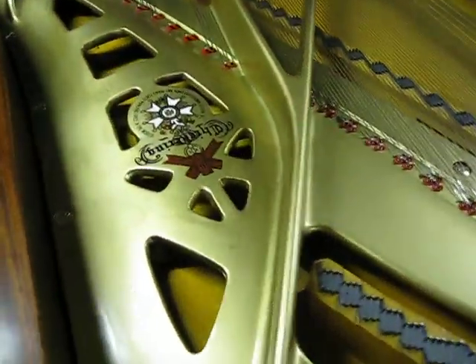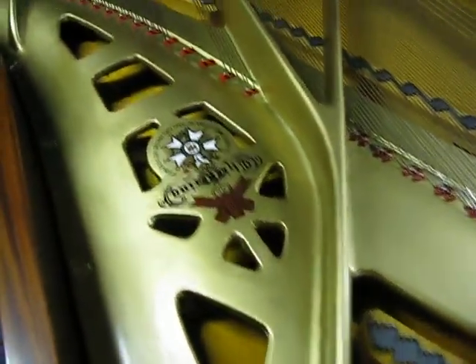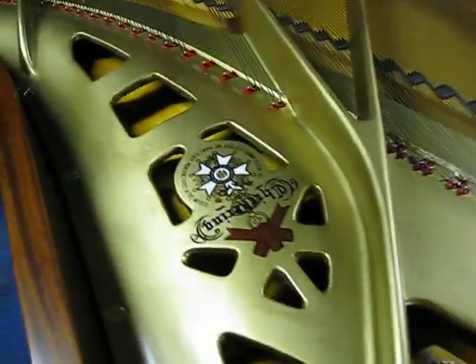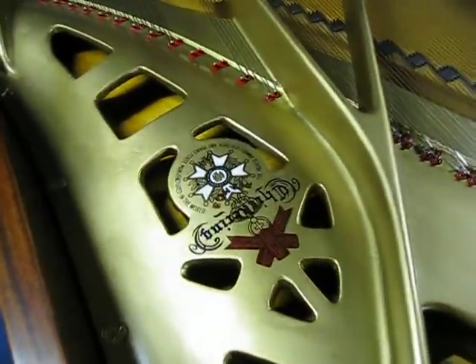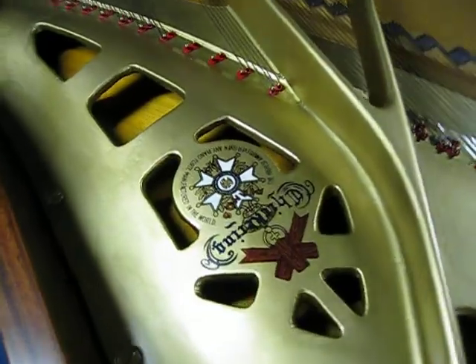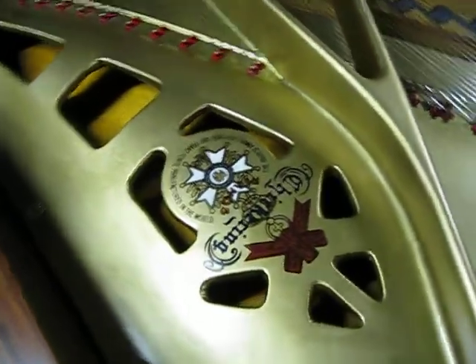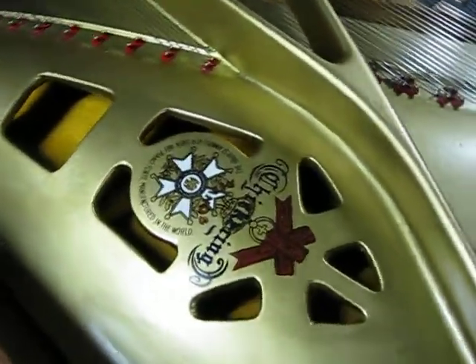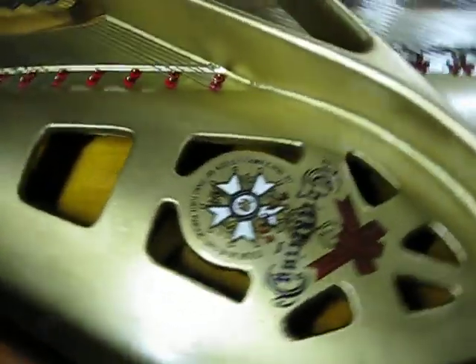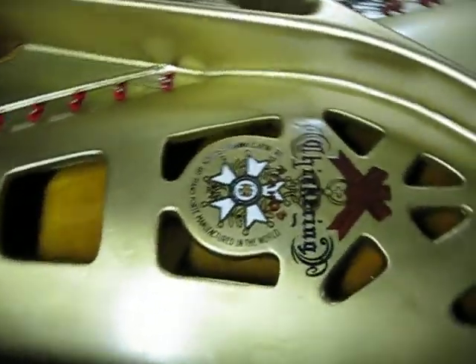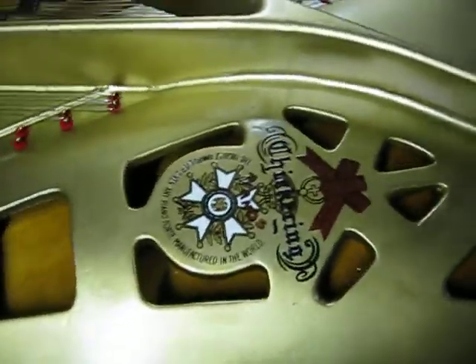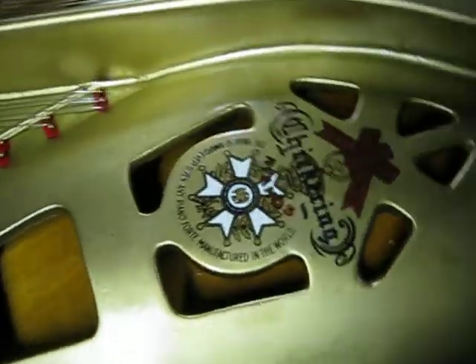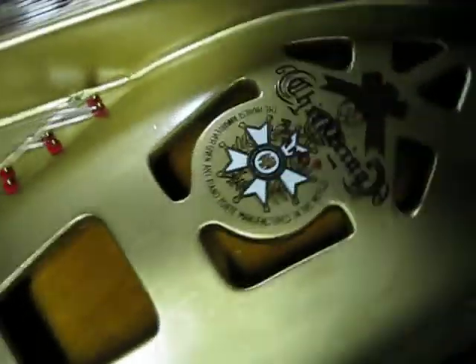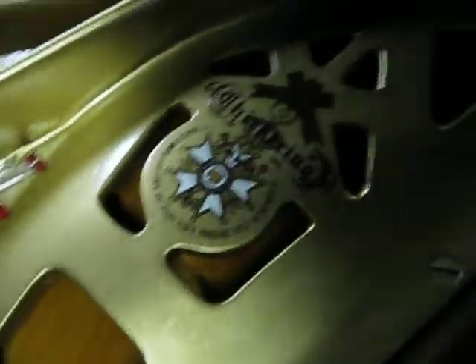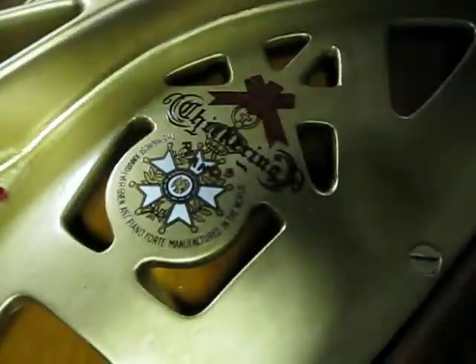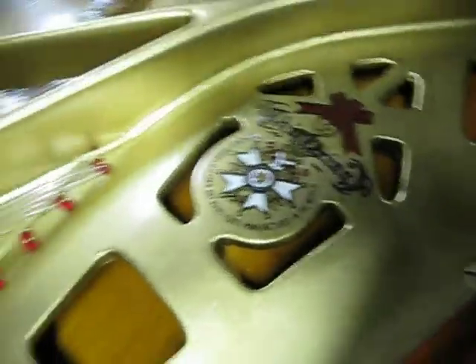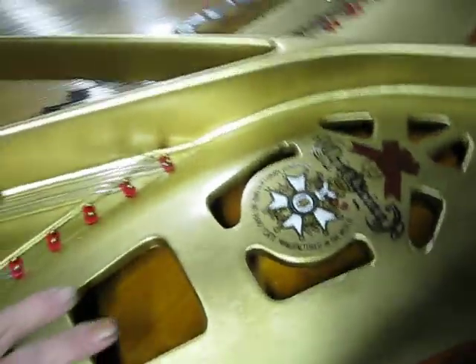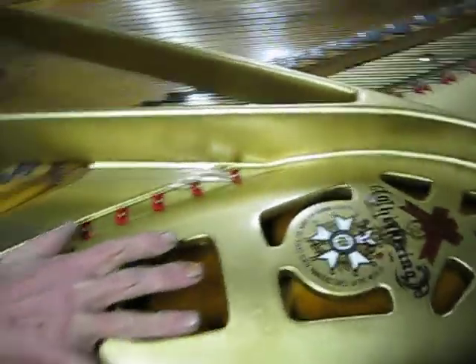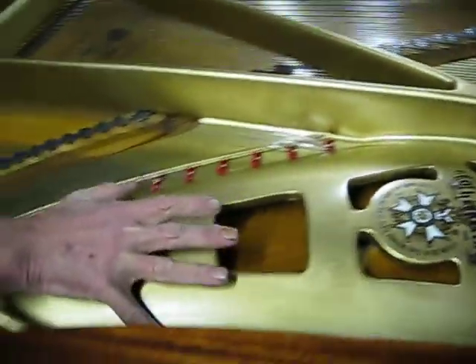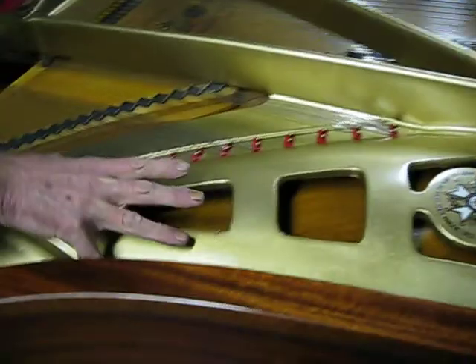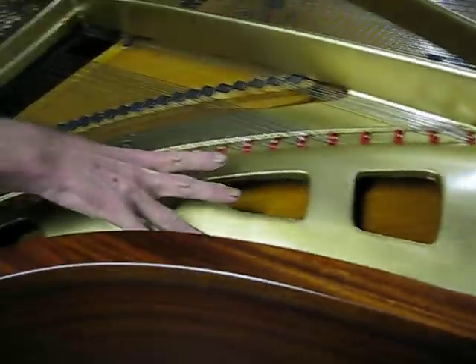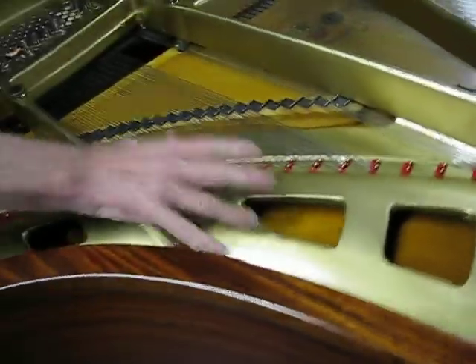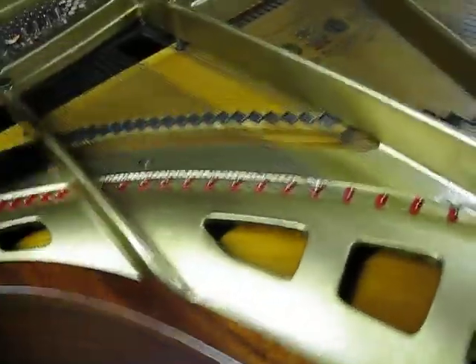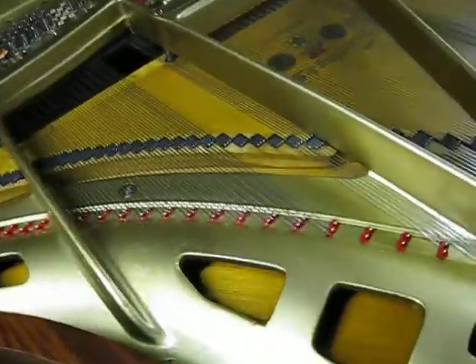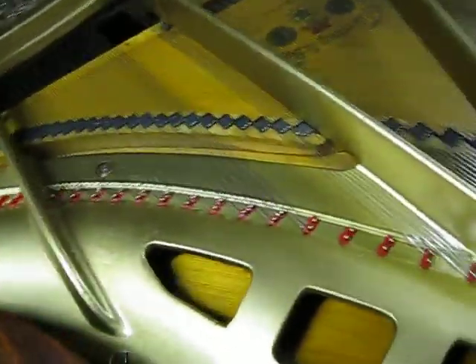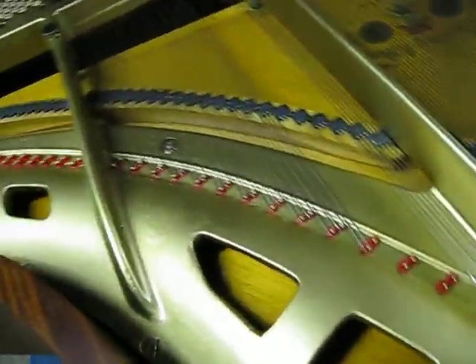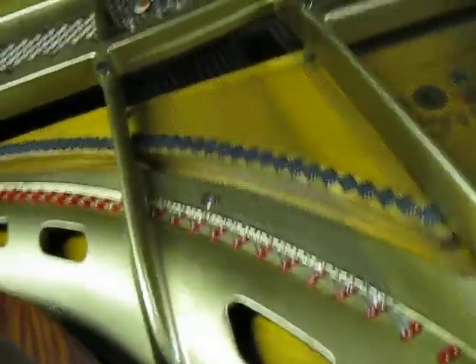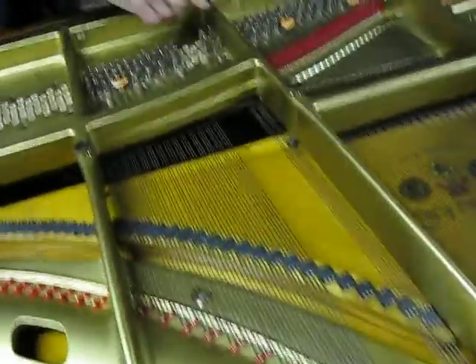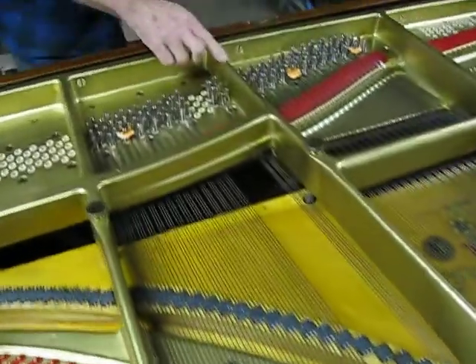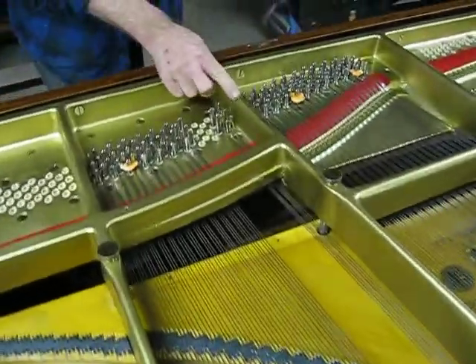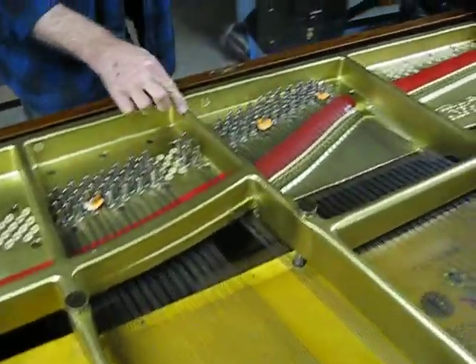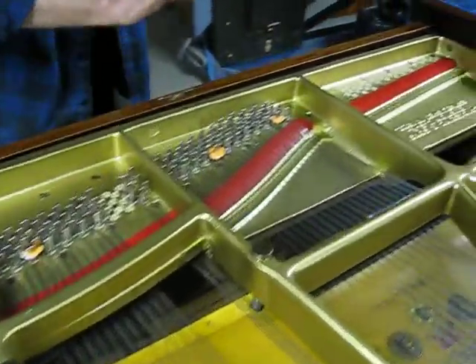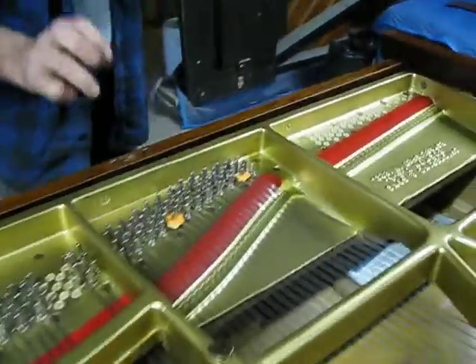Nice decal. Good light right here. Beautiful. We're going to do a little airbrushing right in here — shadow. Airbrushing there. And wherever there are nicks and everything like that, we'll be taking care of.